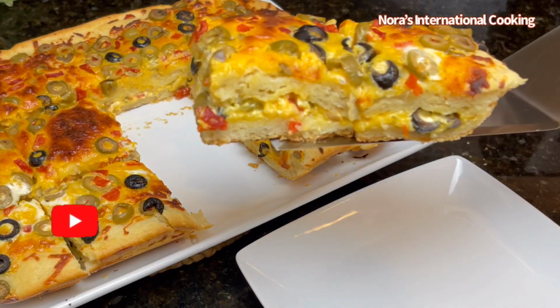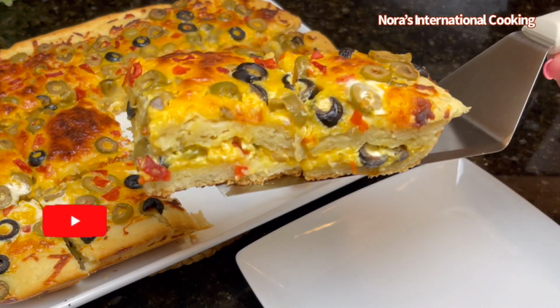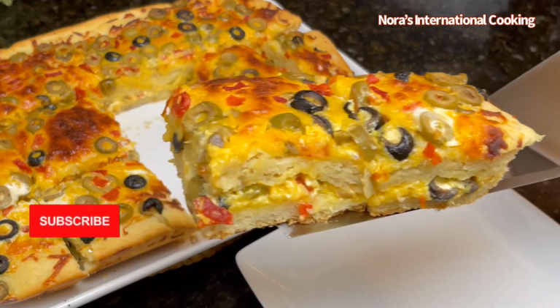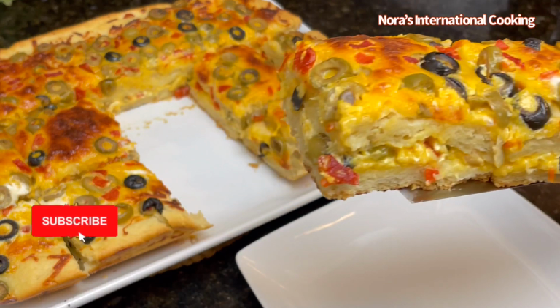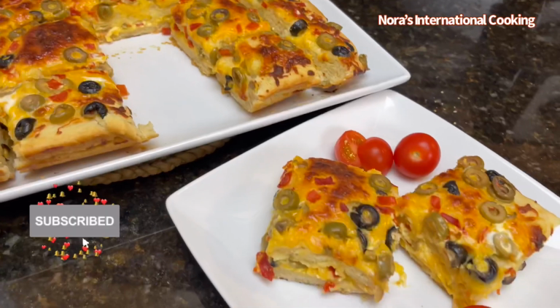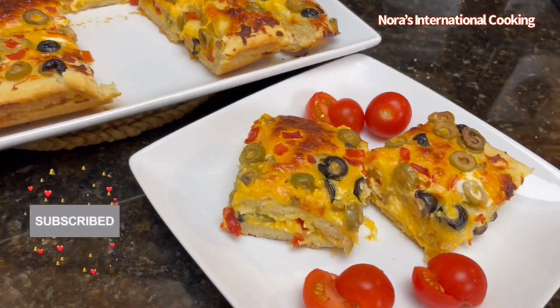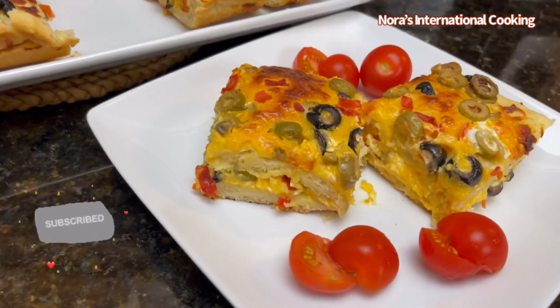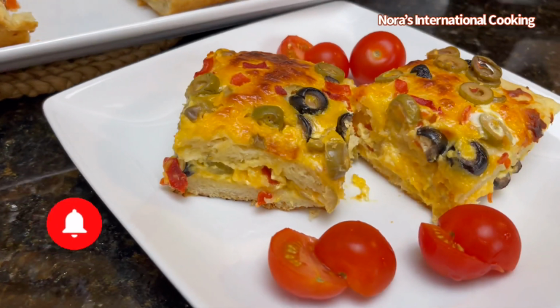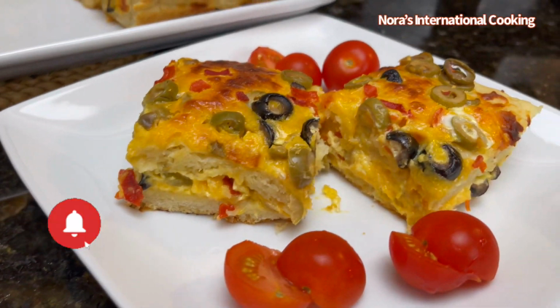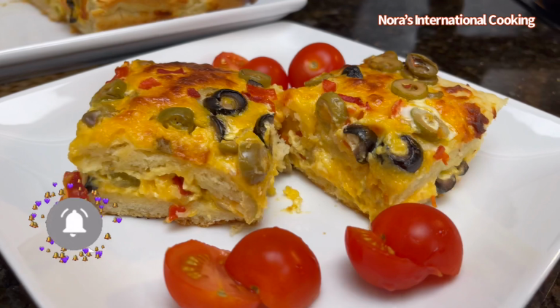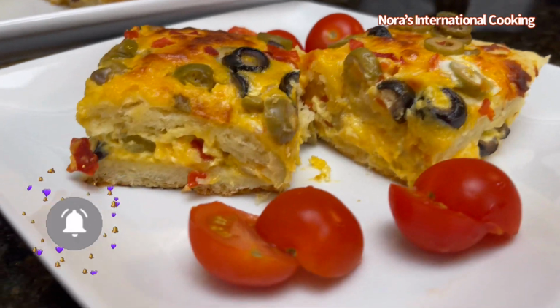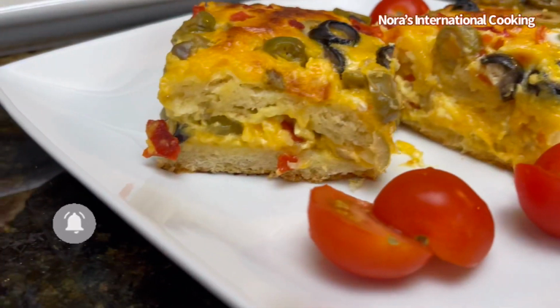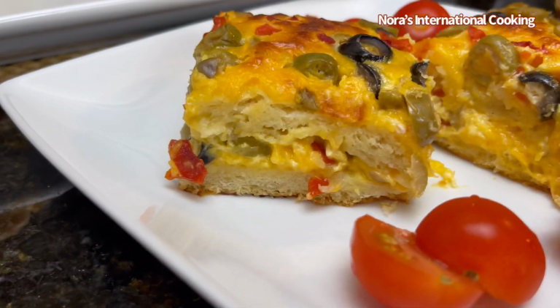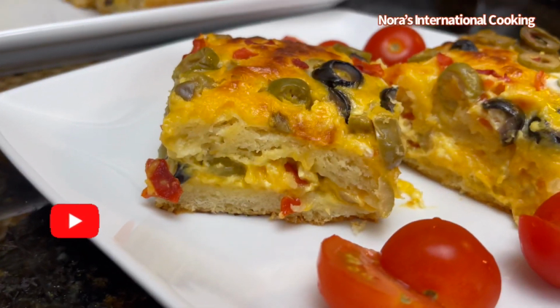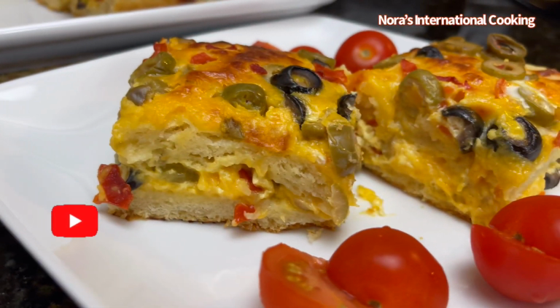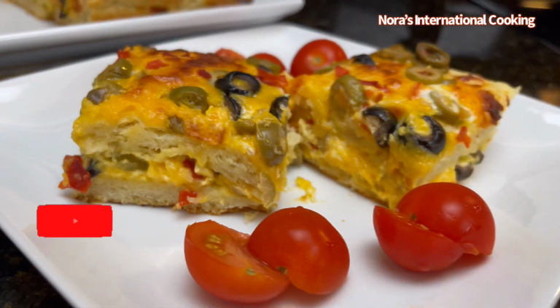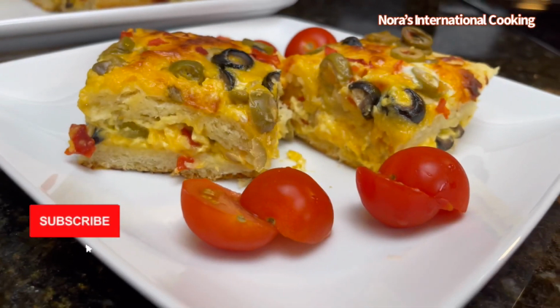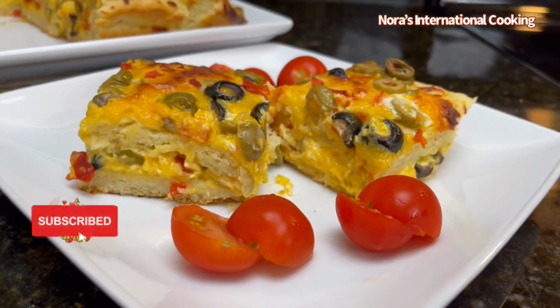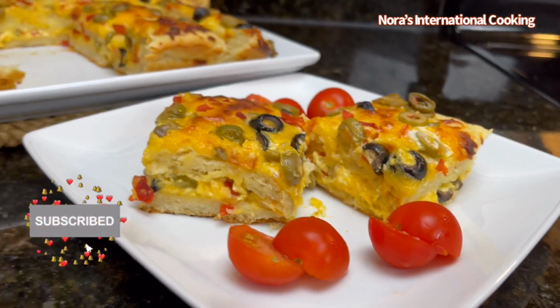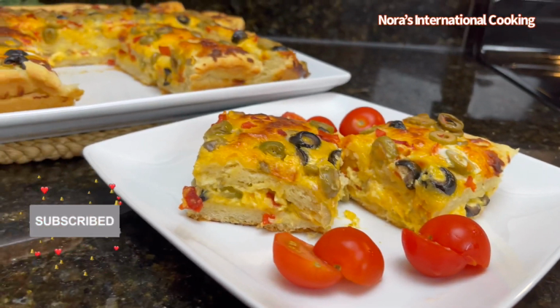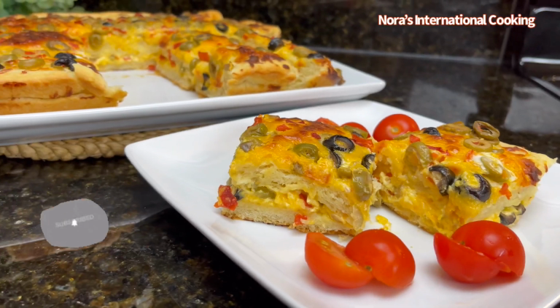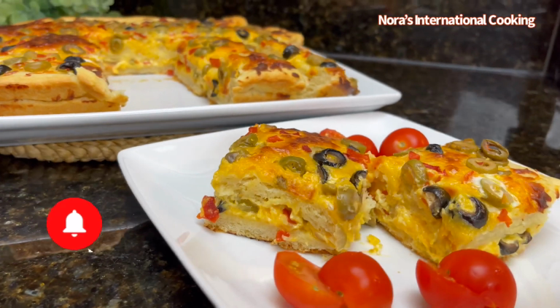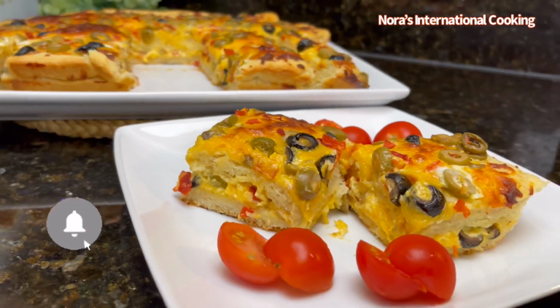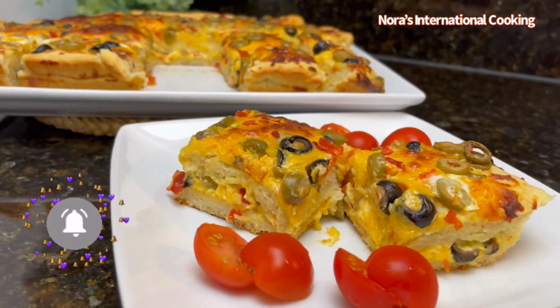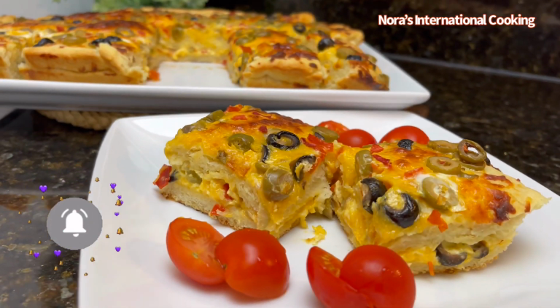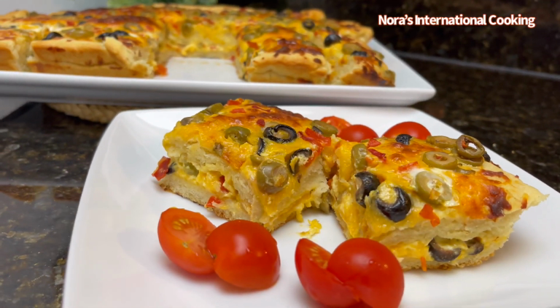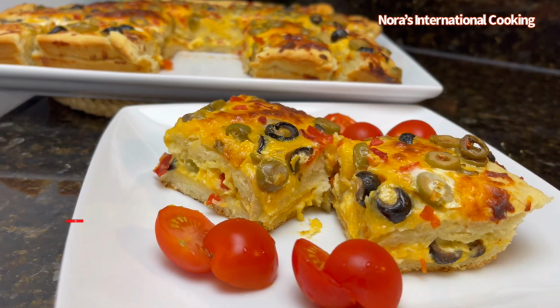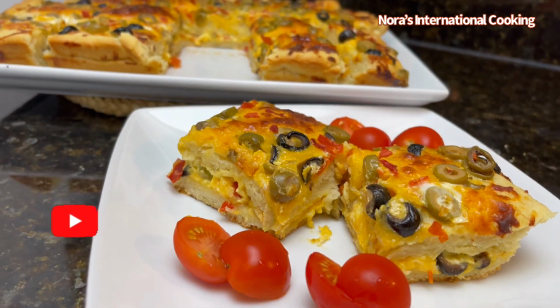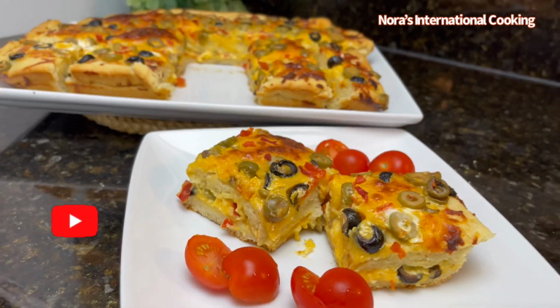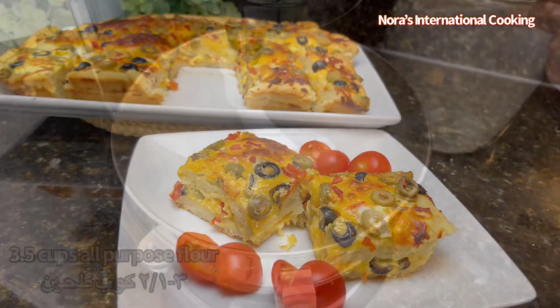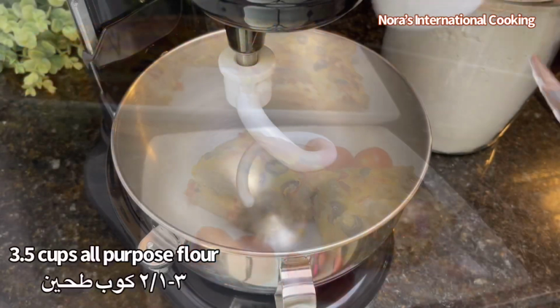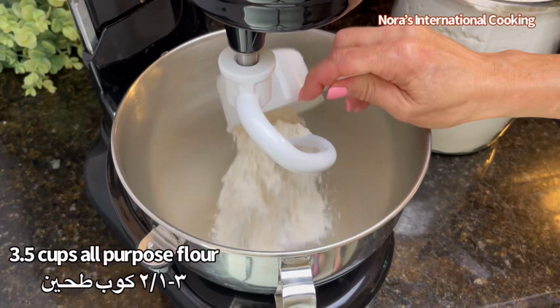Hello and welcome, I'm Nora. If you are new here, please join us and hit the subscription button and the notification button as well. Today we are making something really delicious, fluffy, soft, and cheesy. So let's get started.